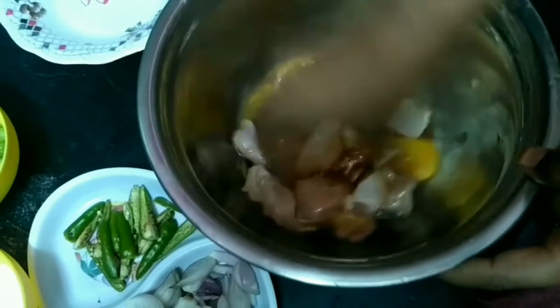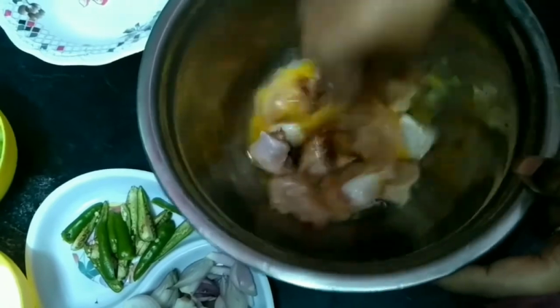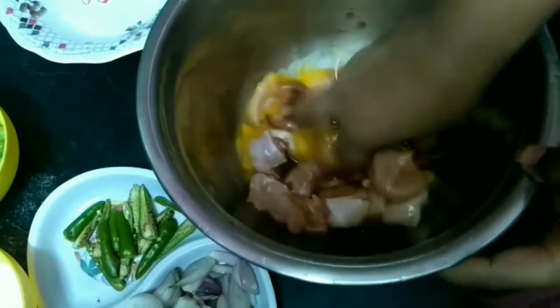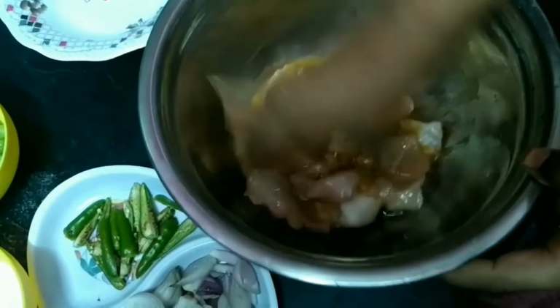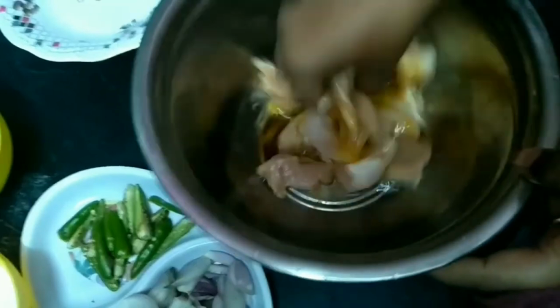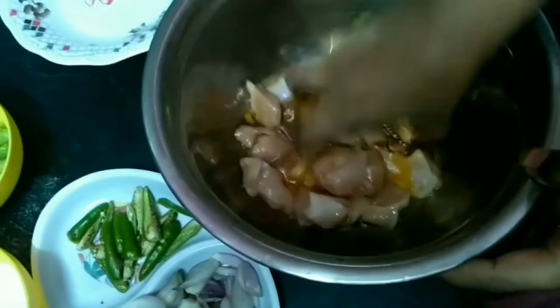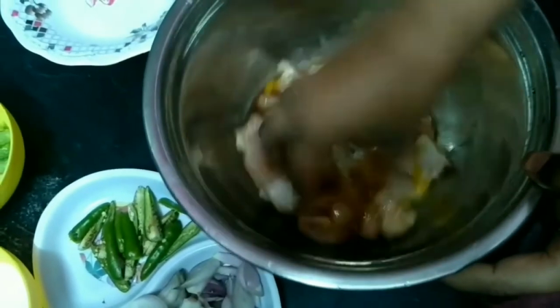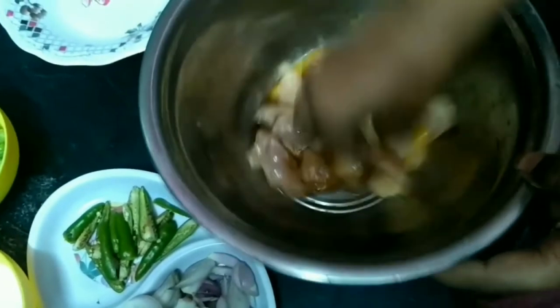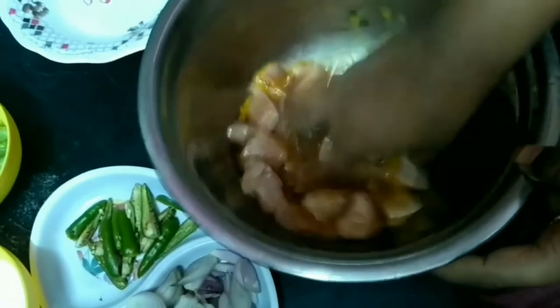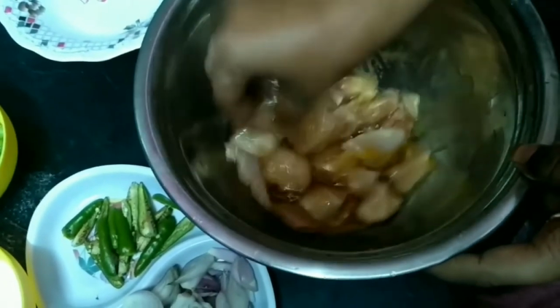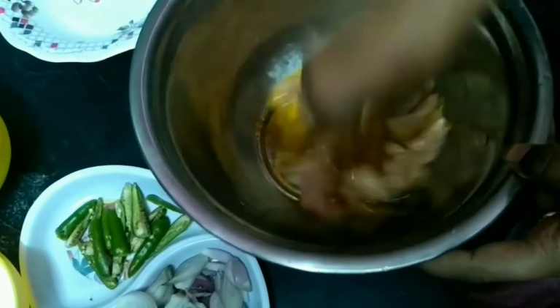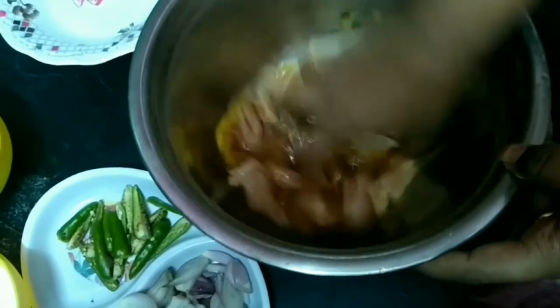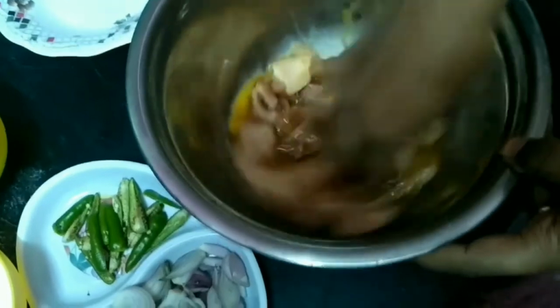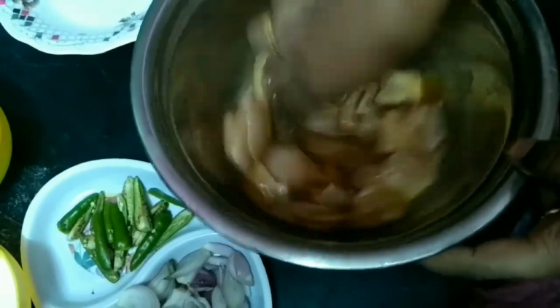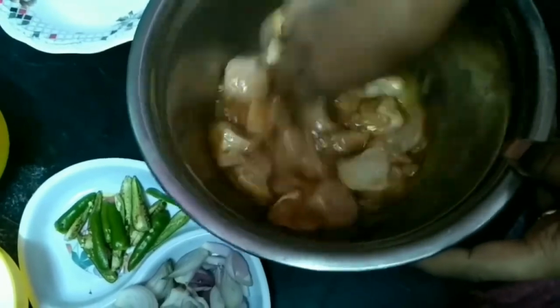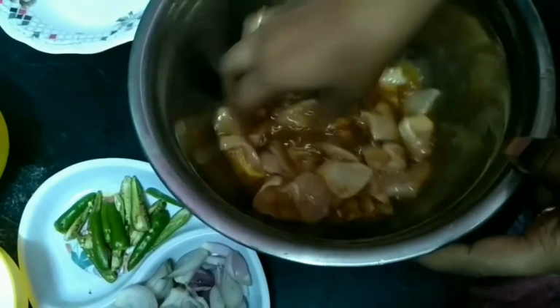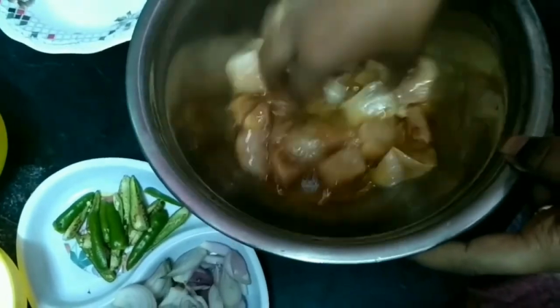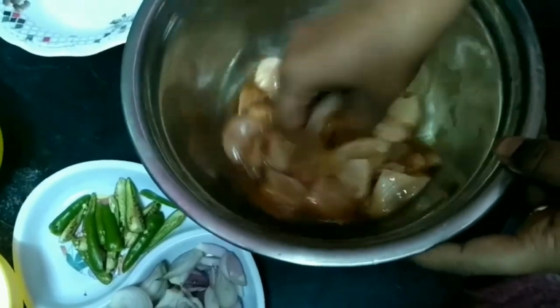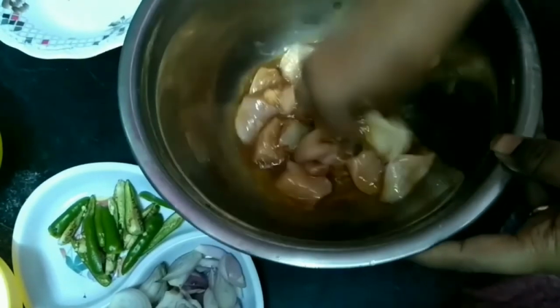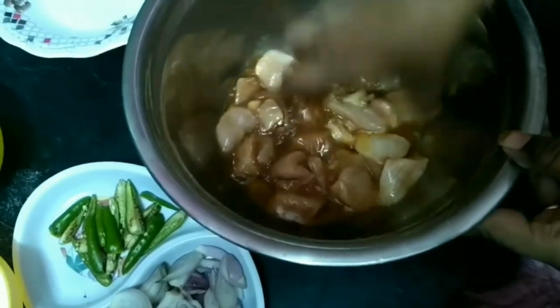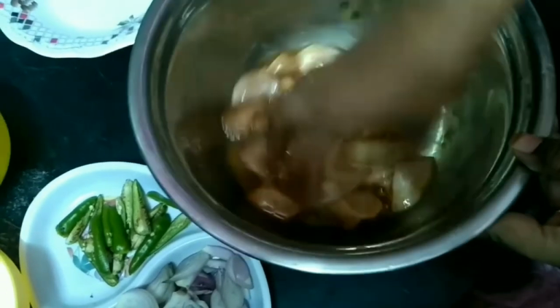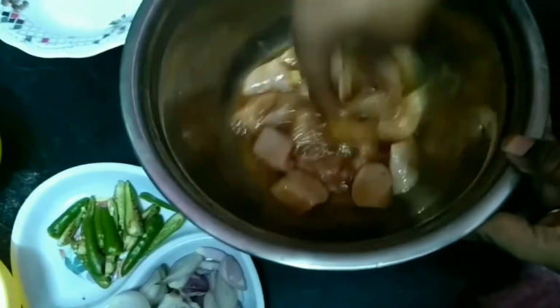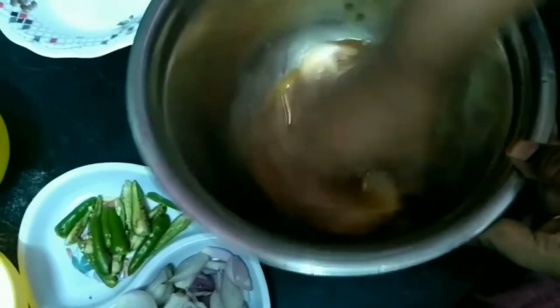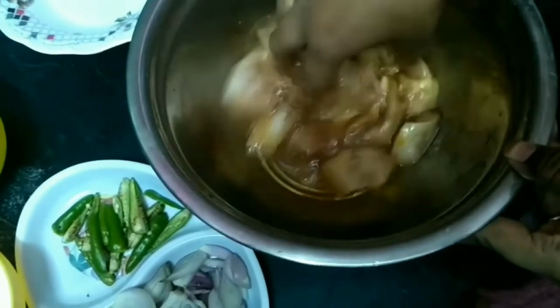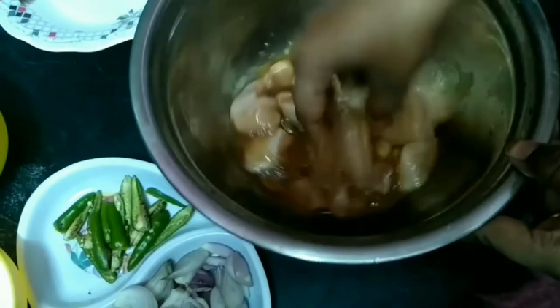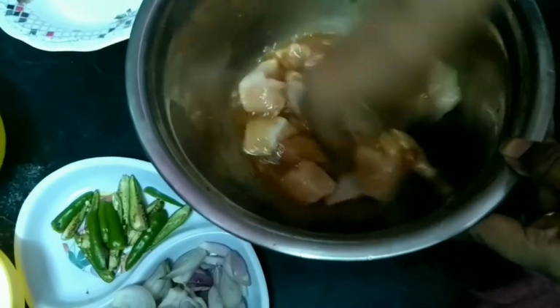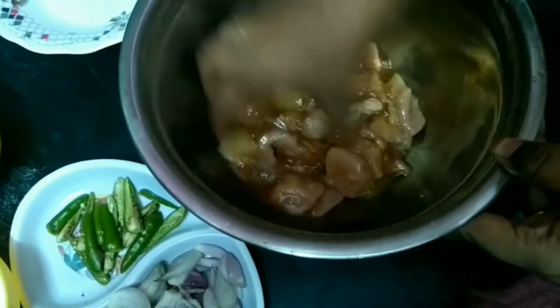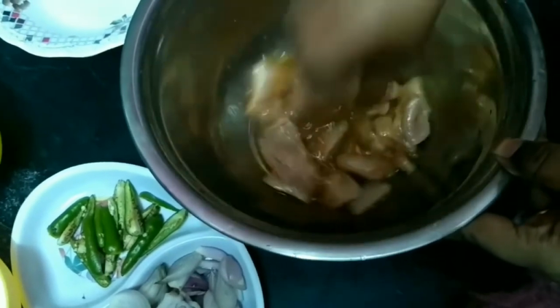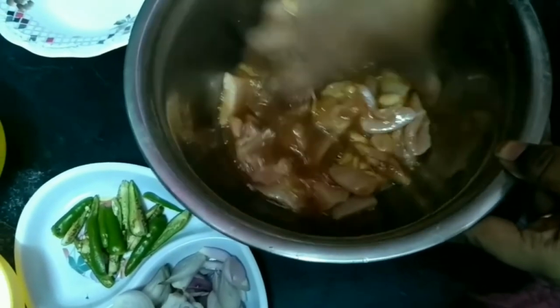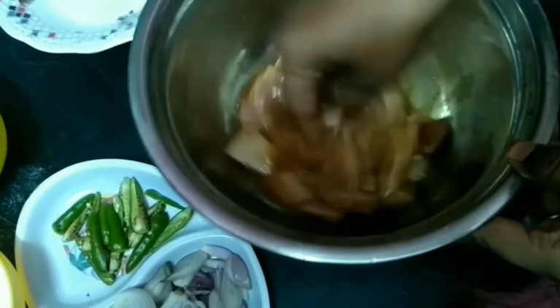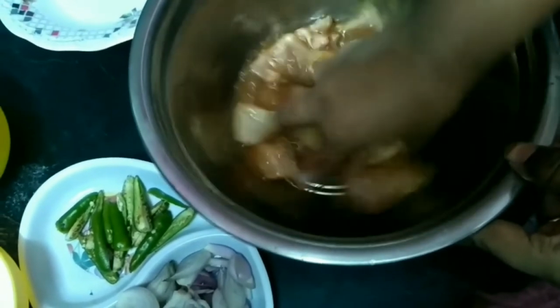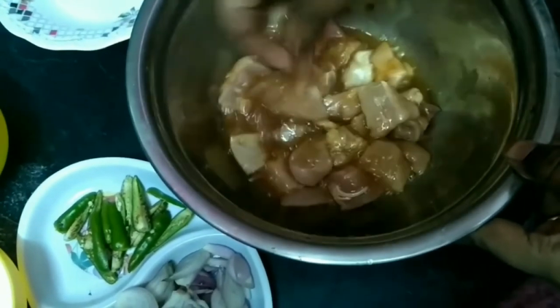We are going to add corn starch. We put corn starch in it and add corn starch when we coat it.